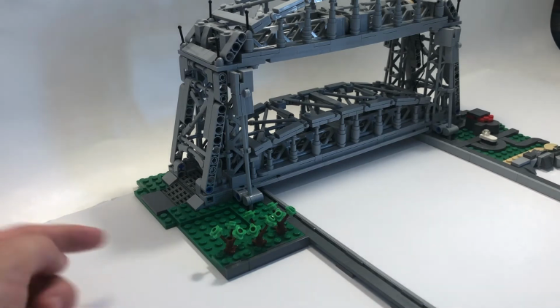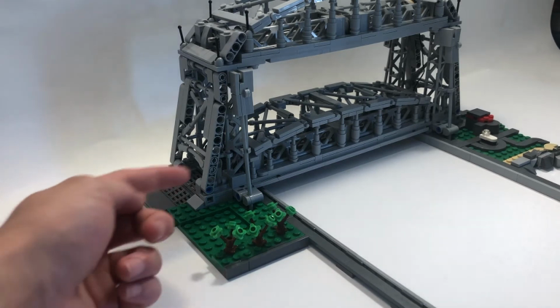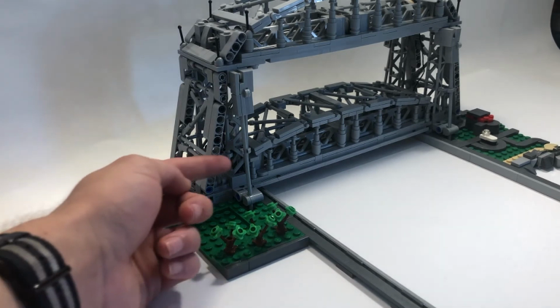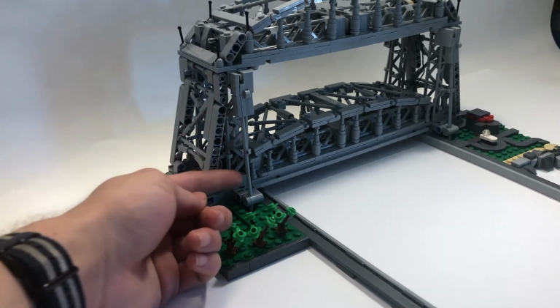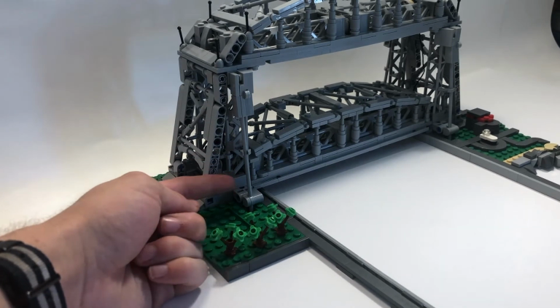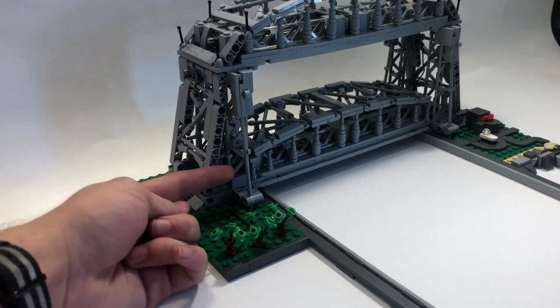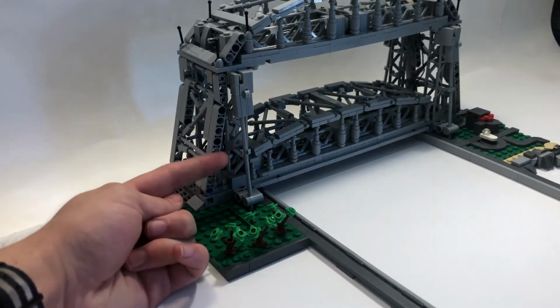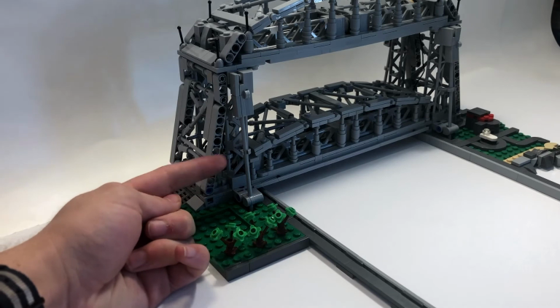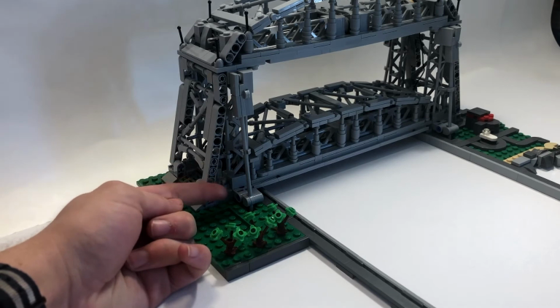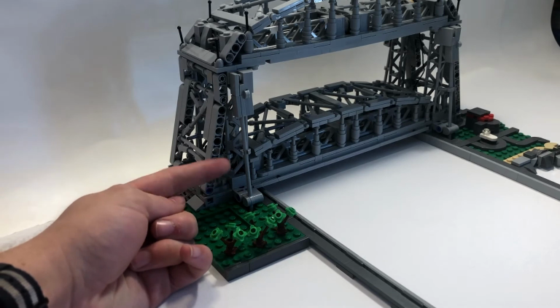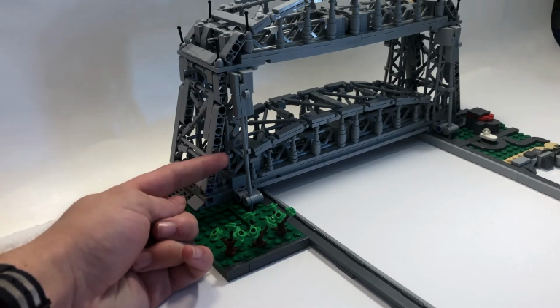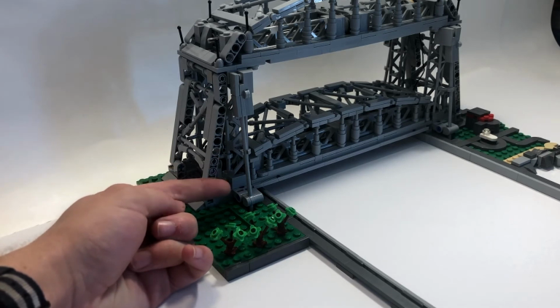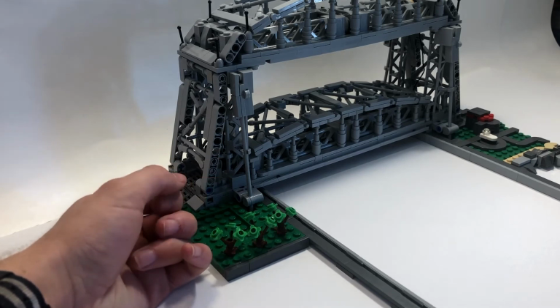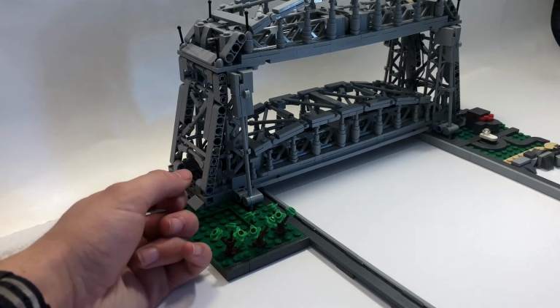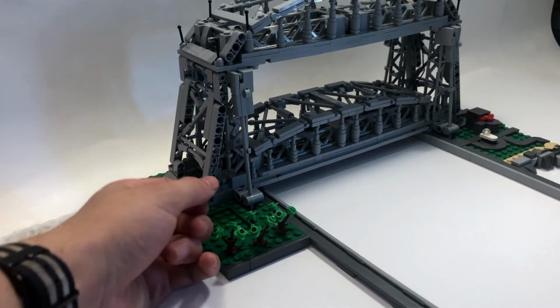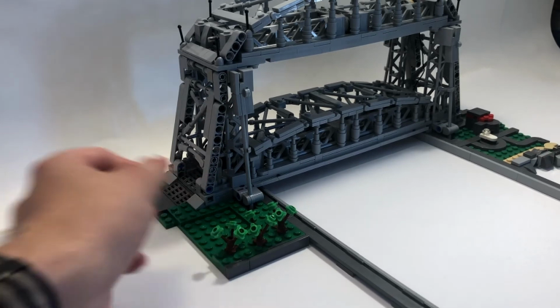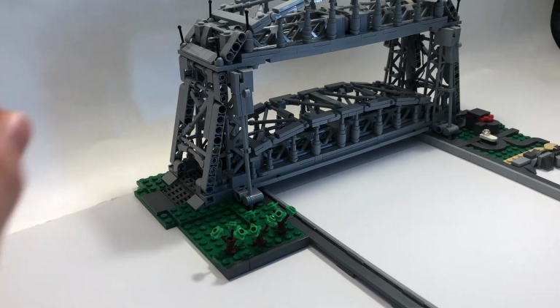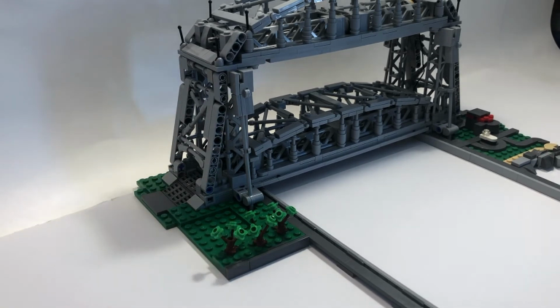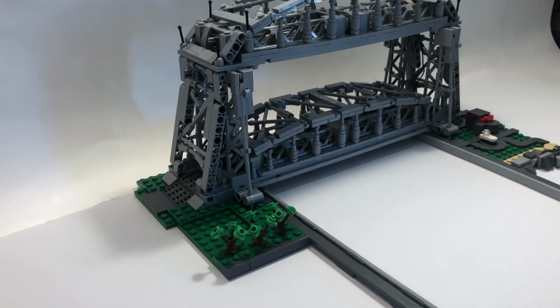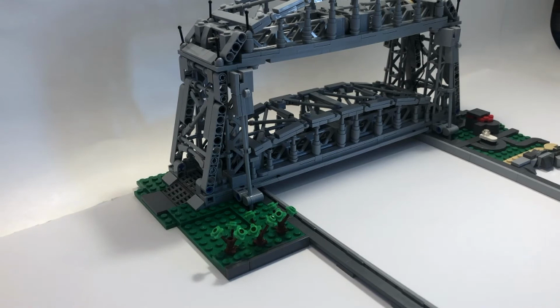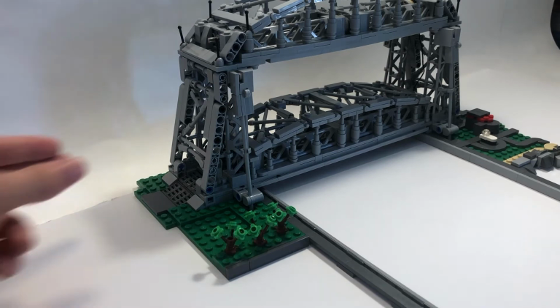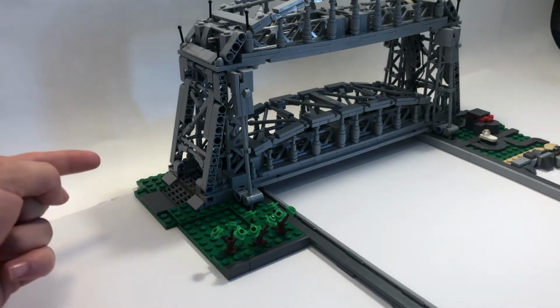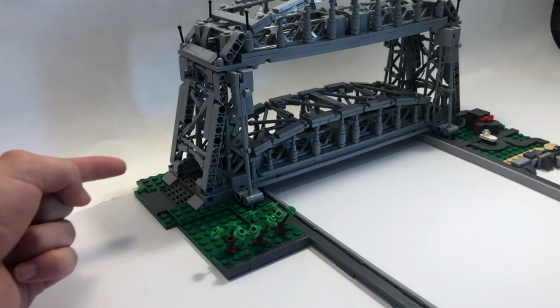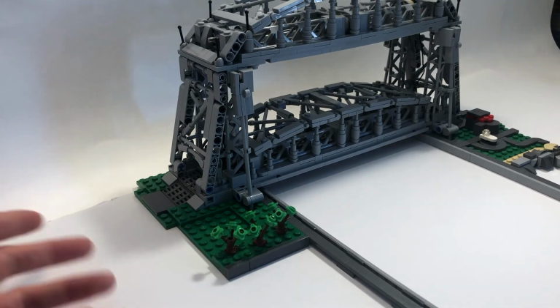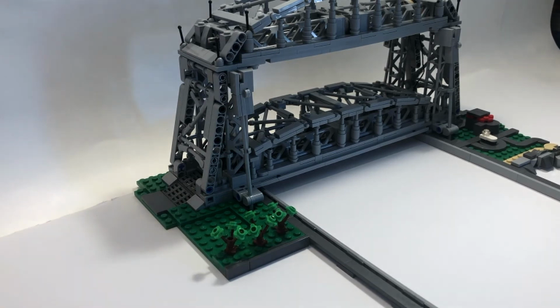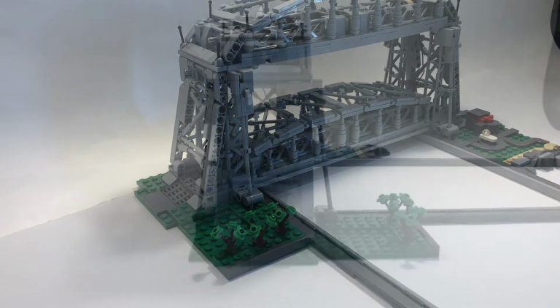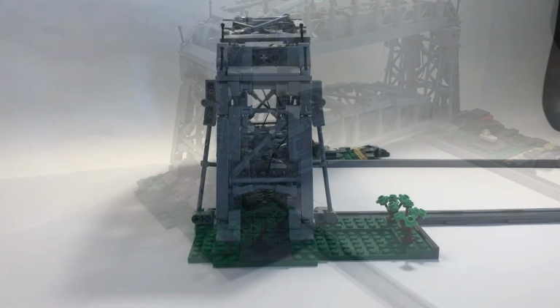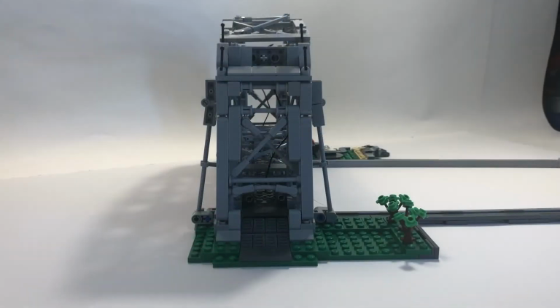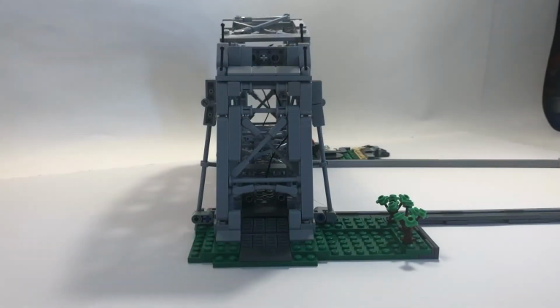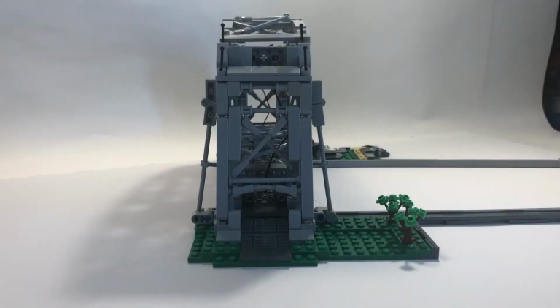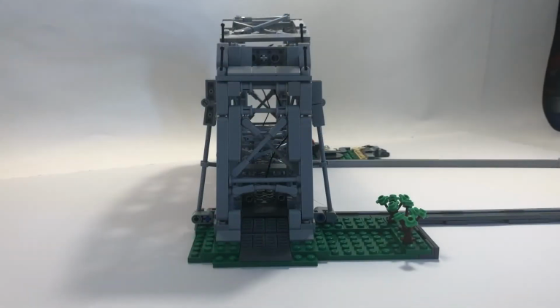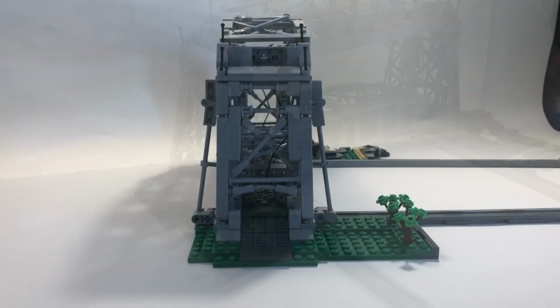I also used some interesting building techniques for this side part here, which gives it a really cool look from the view of looking at it this way from the driver's perspective, which I think looks really realistic to the real thing.